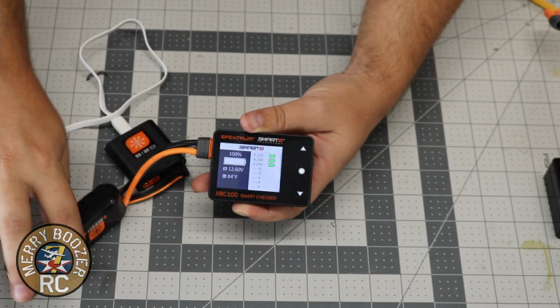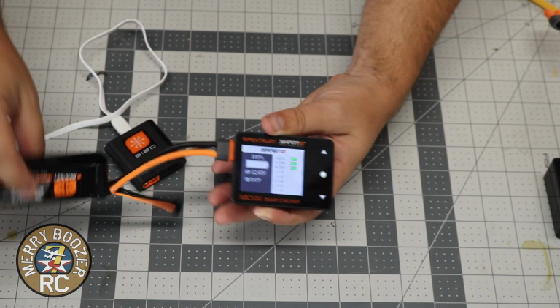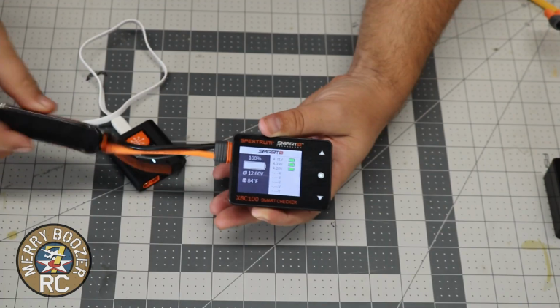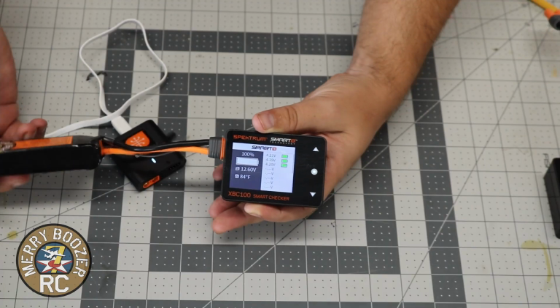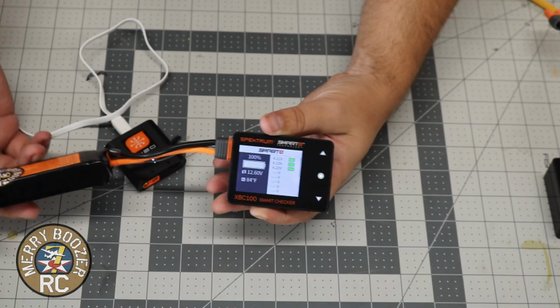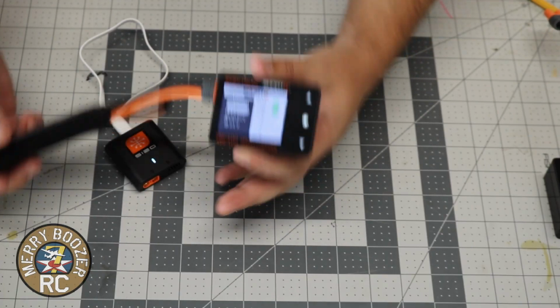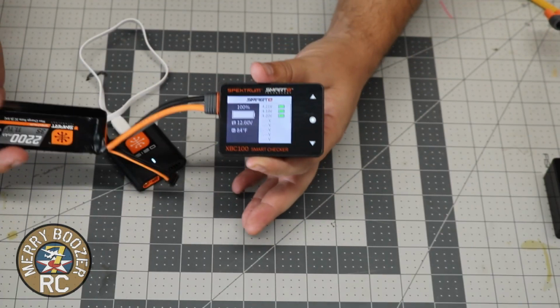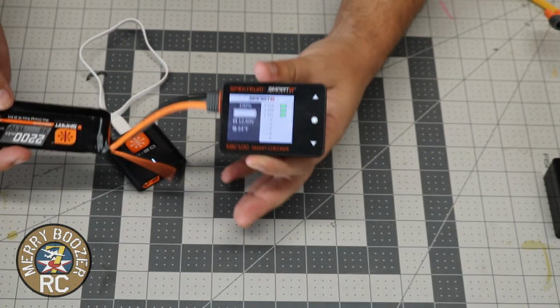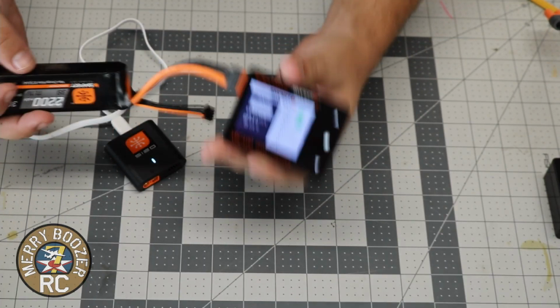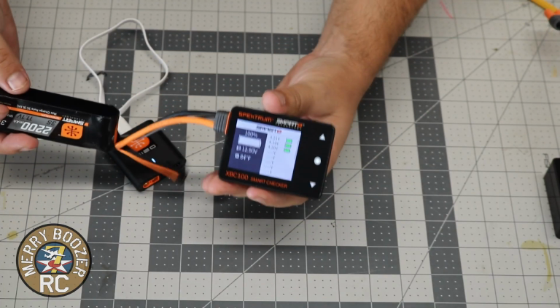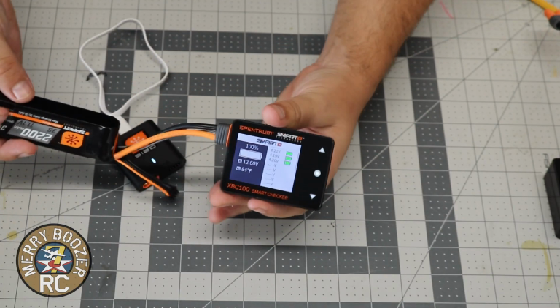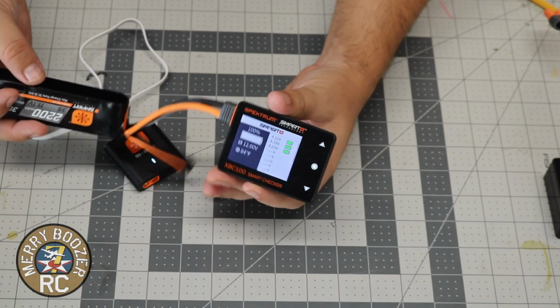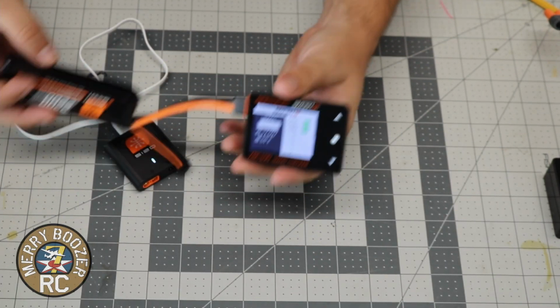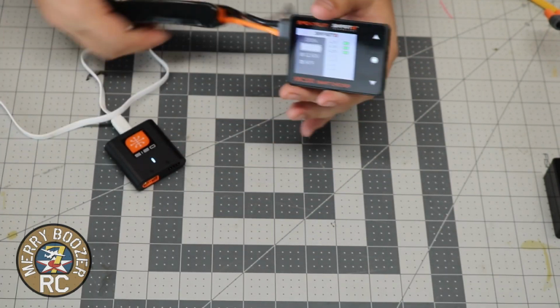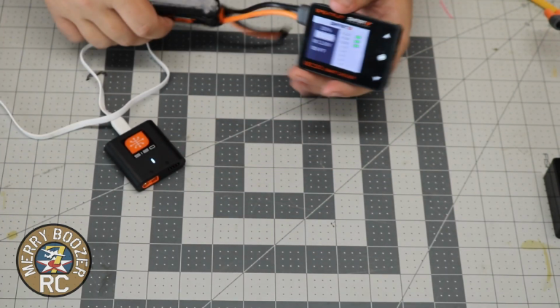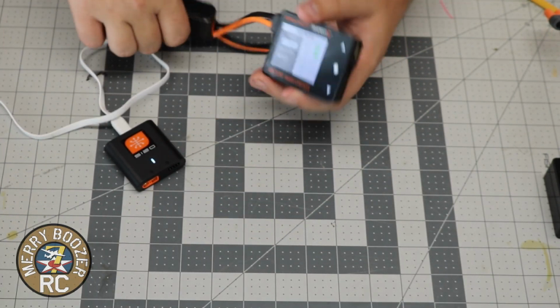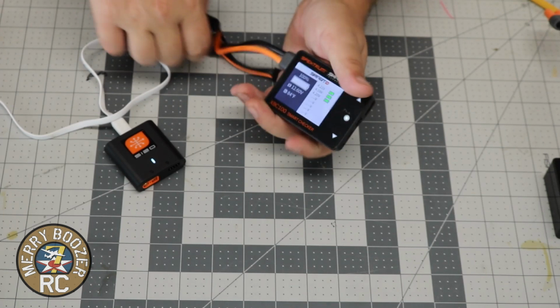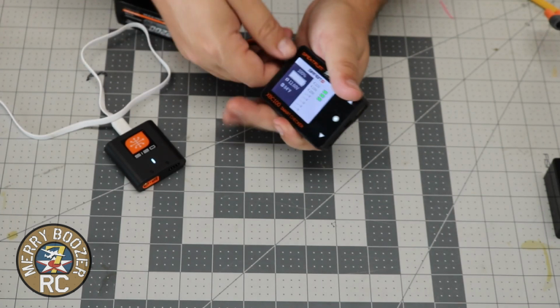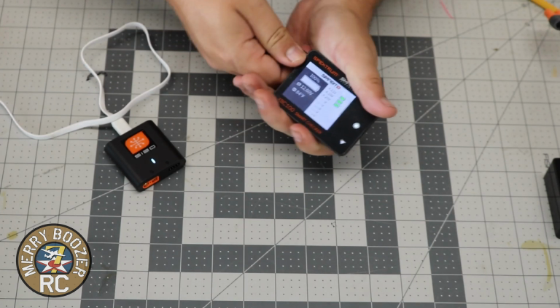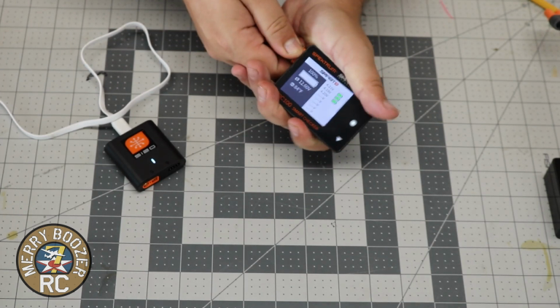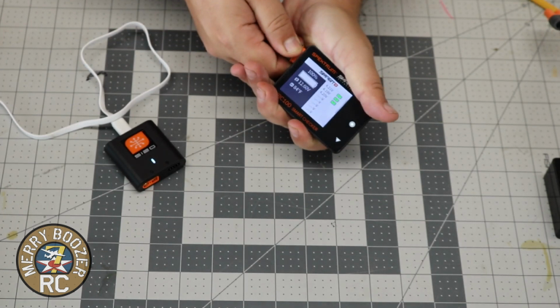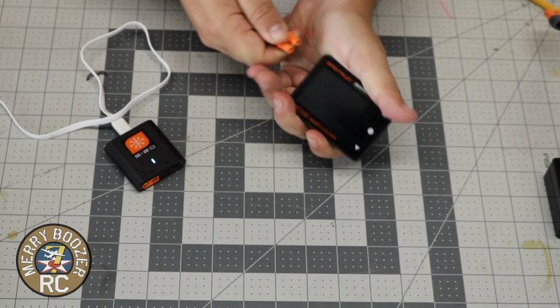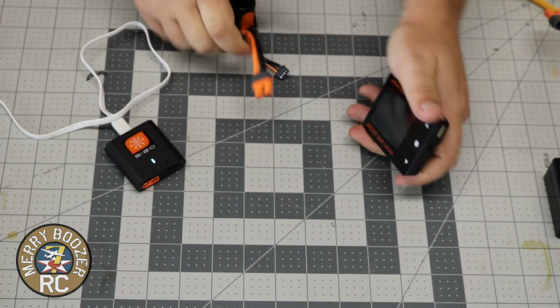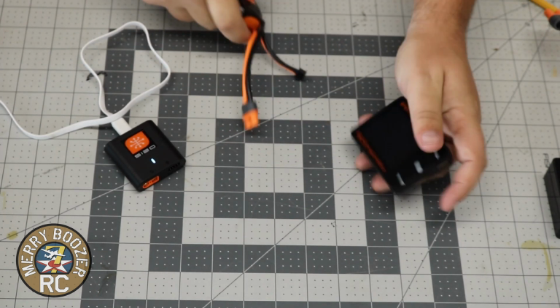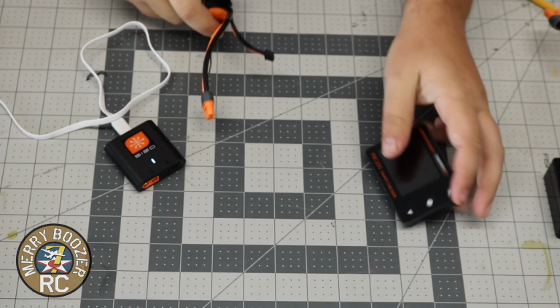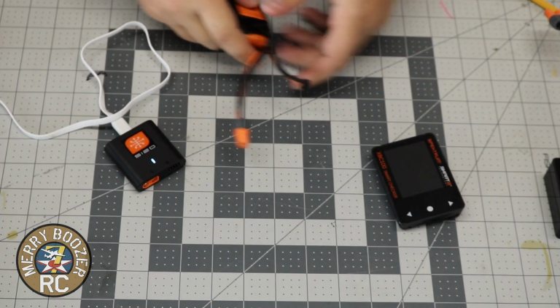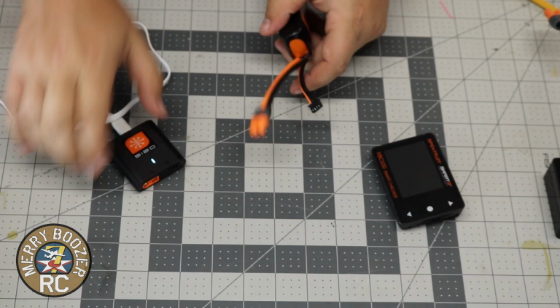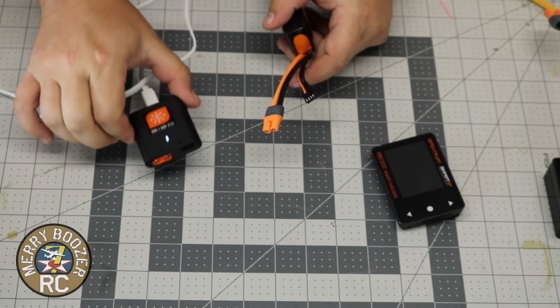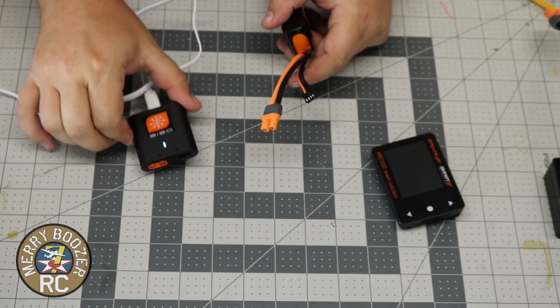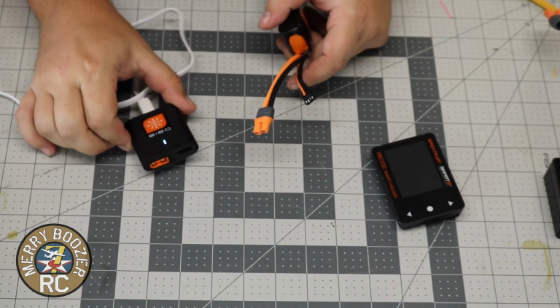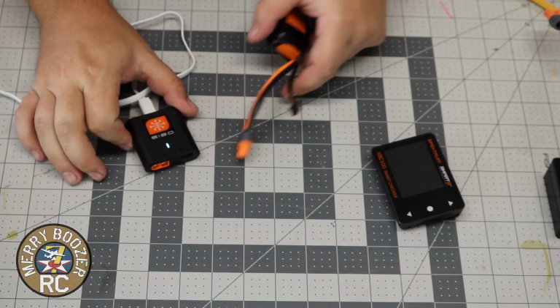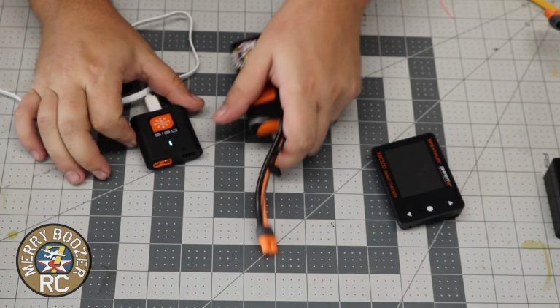You can also set your auto discharge from this. We're going to have another series just on this, but this is an additional item that you can definitely get to go hand in hand with your S120 charger.